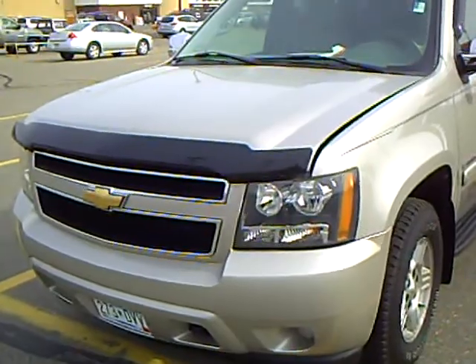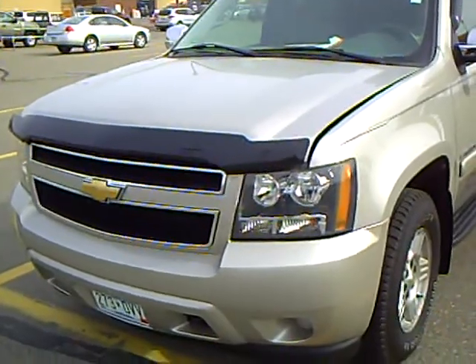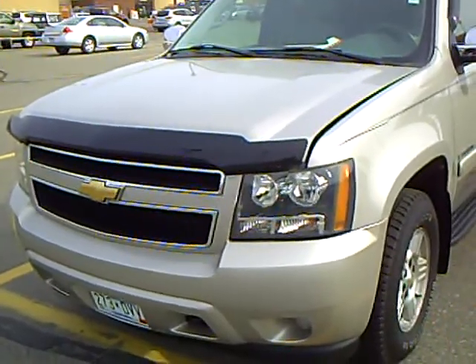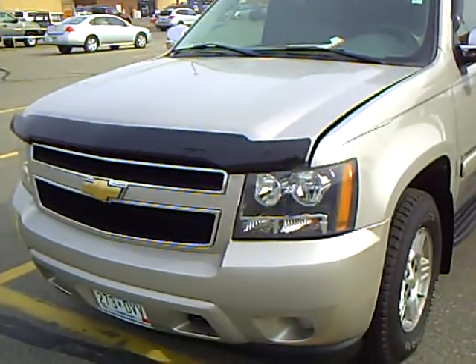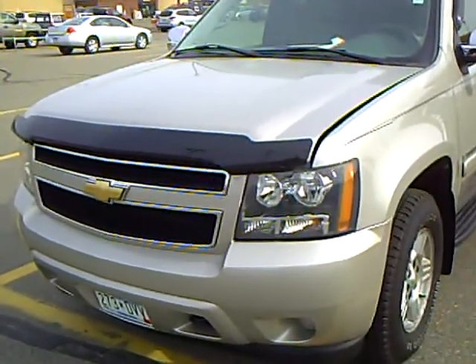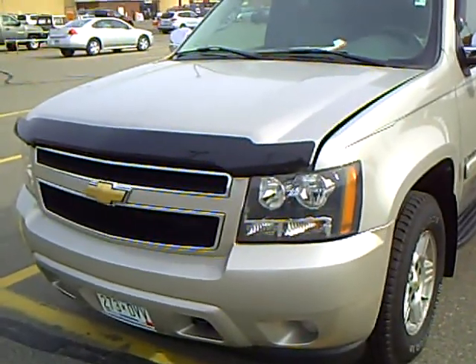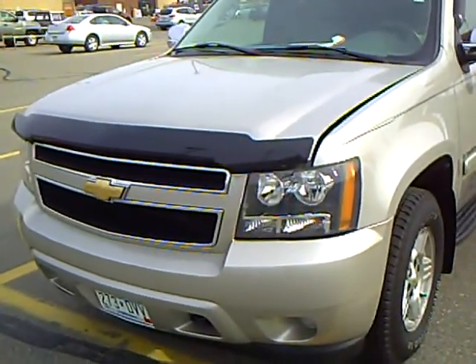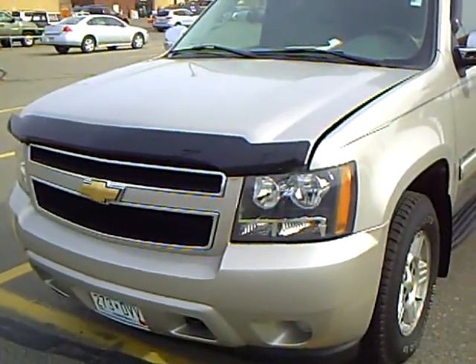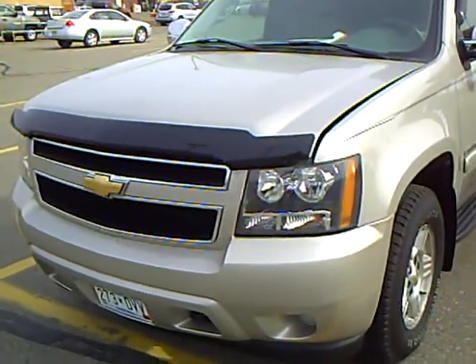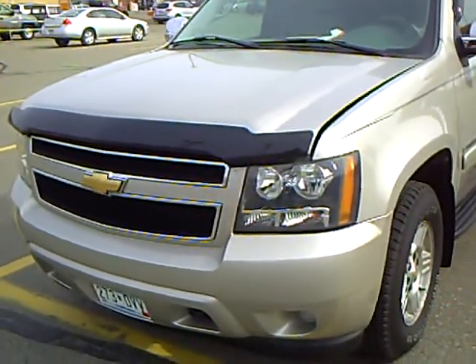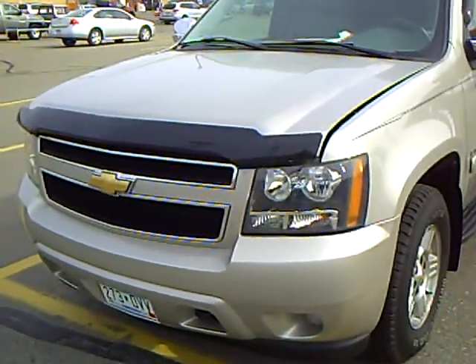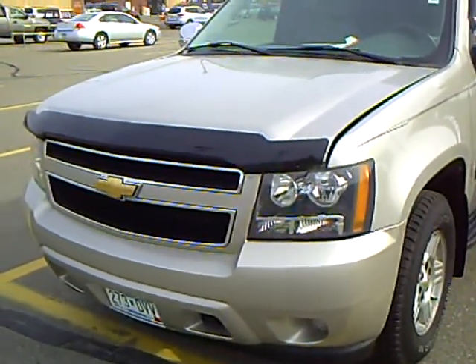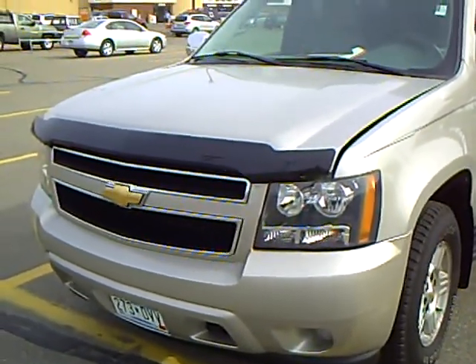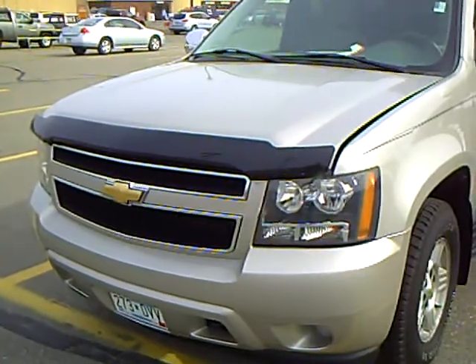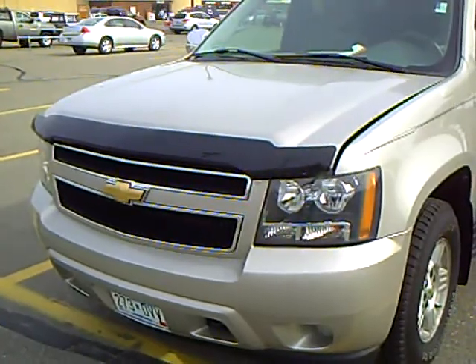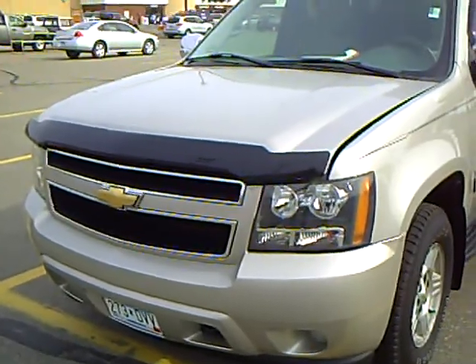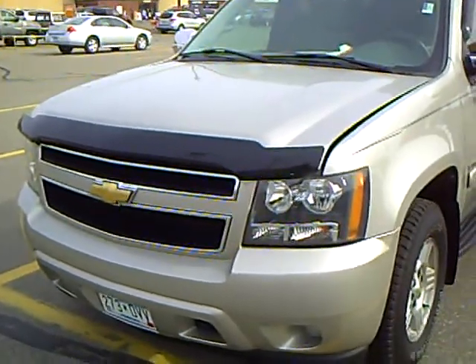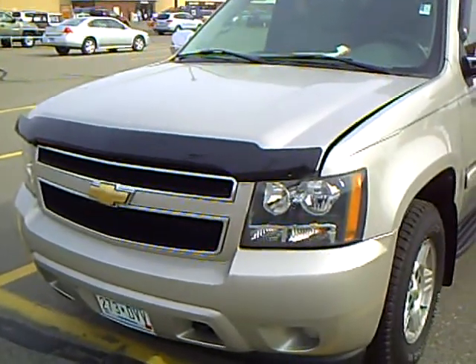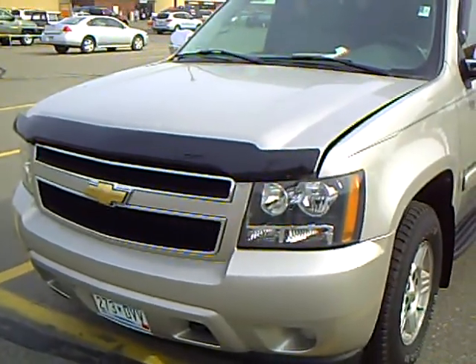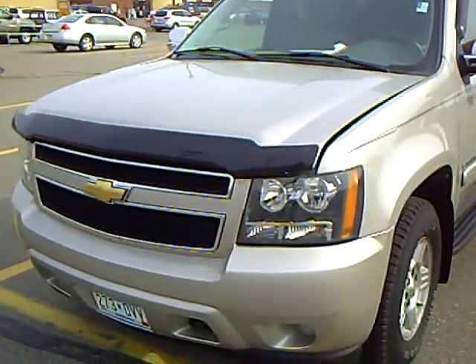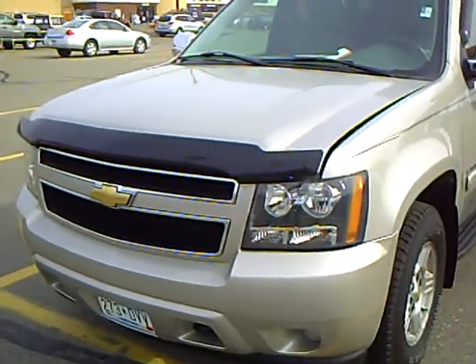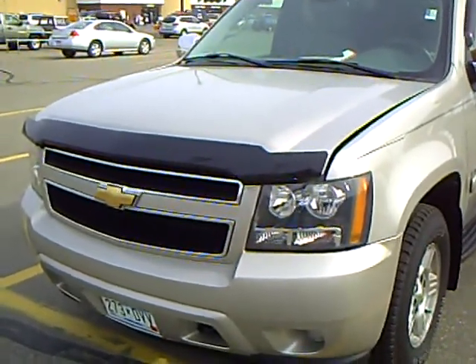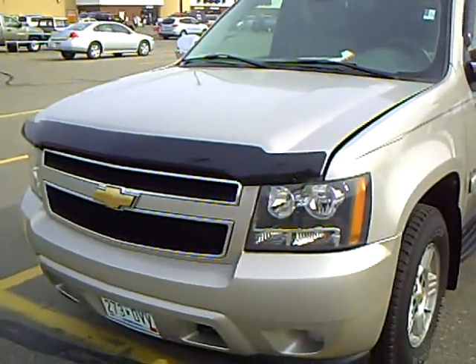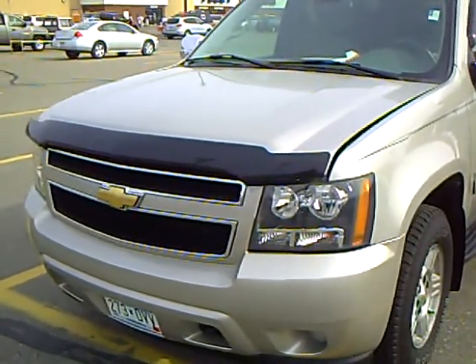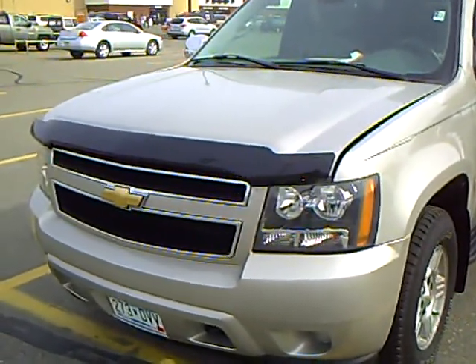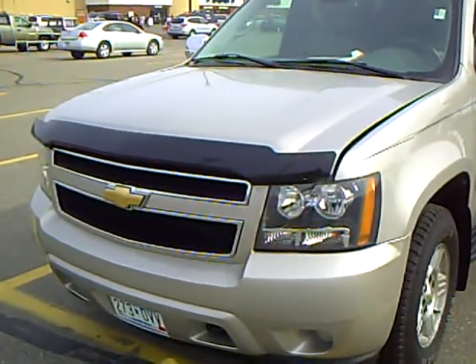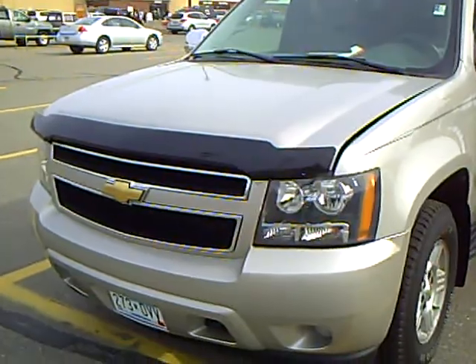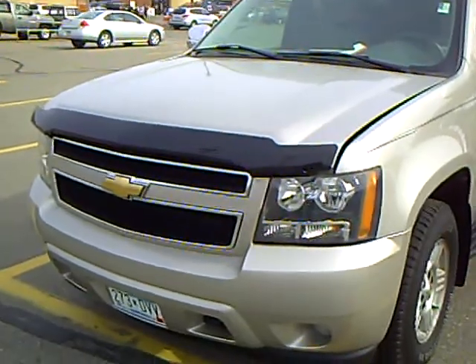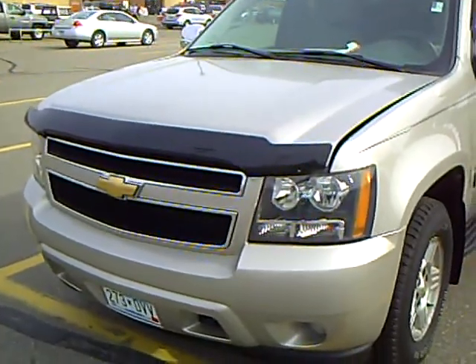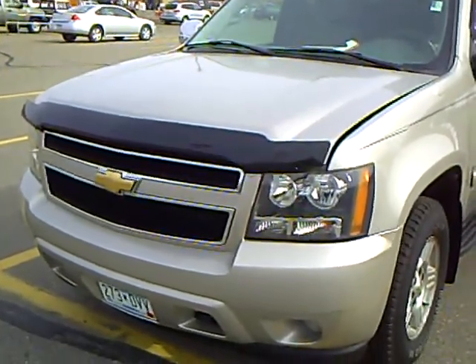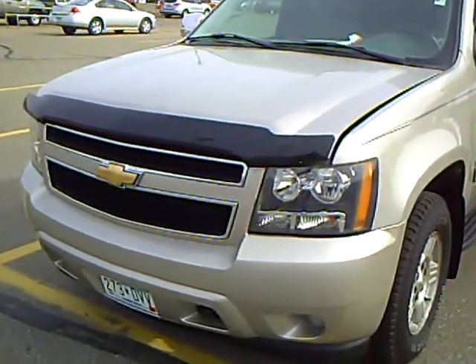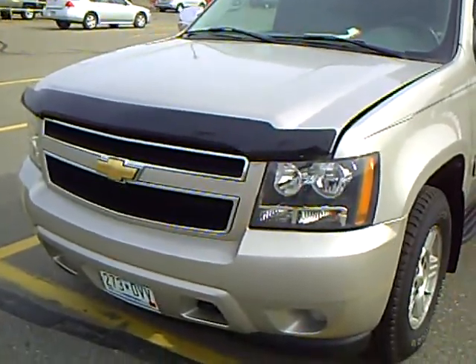Like this 2007 Chevrolet Tahoe LS, stock number 2U110002B. This Tahoe has 93,000 miles and a 5.3 V8, and it has a very sharp silver birching color.